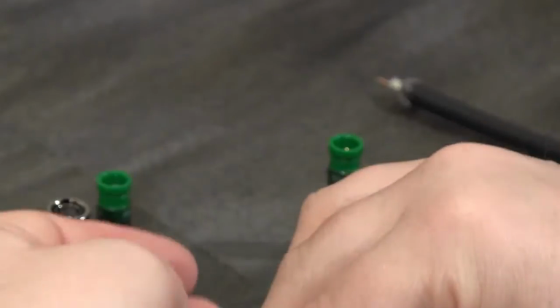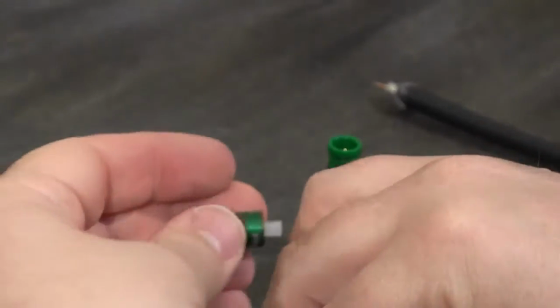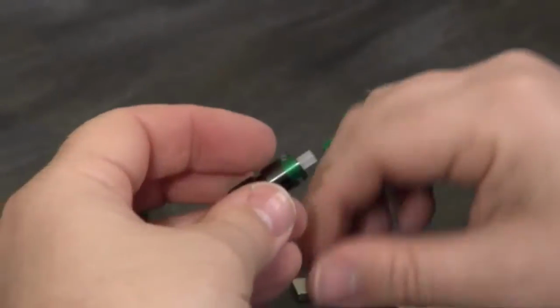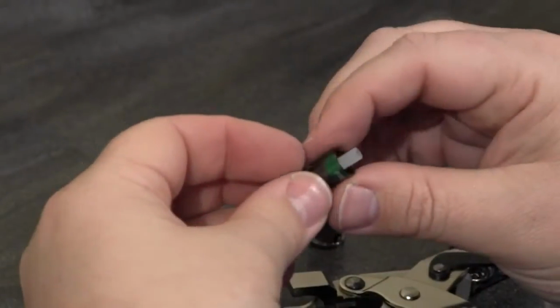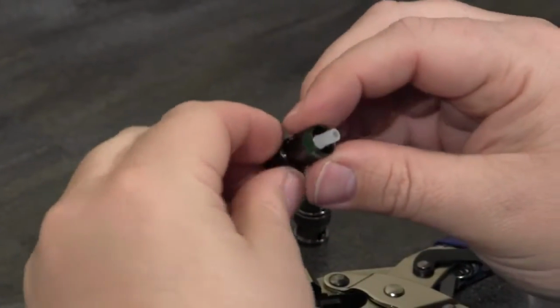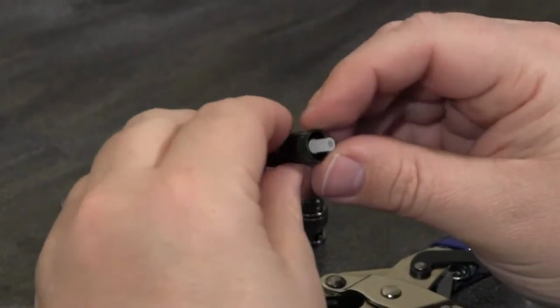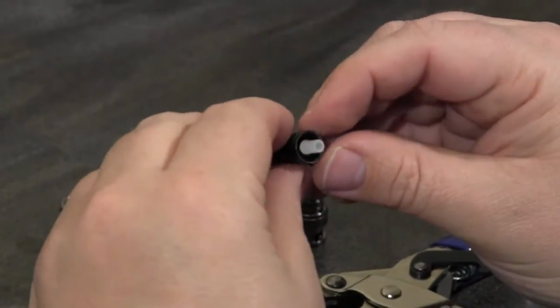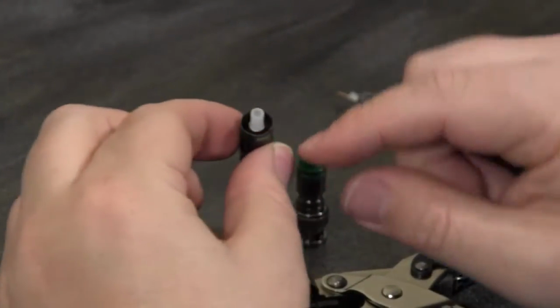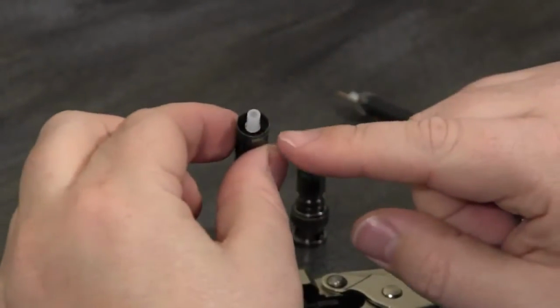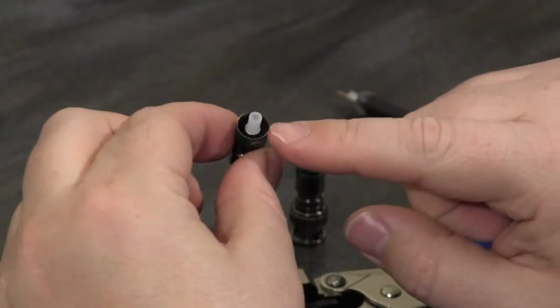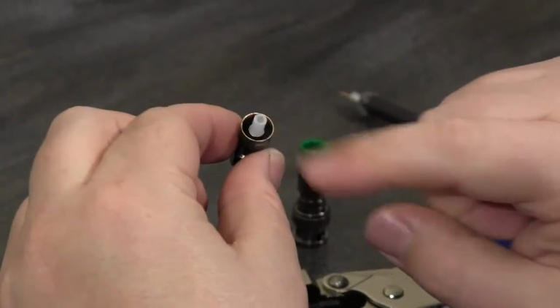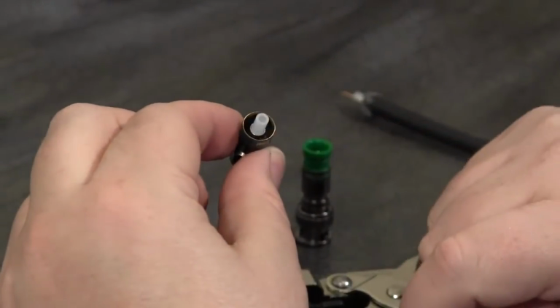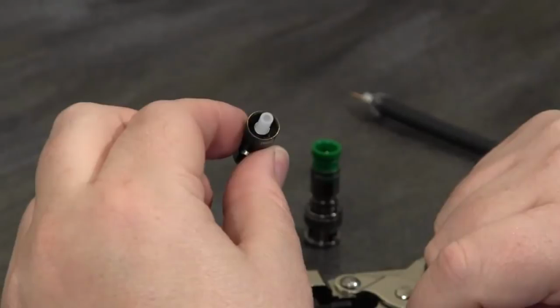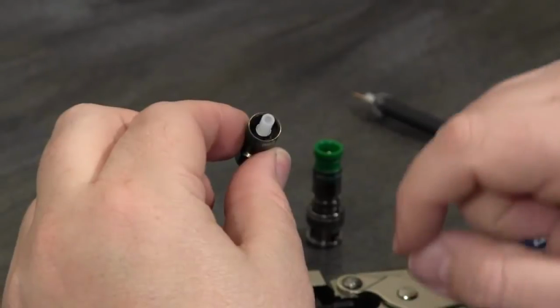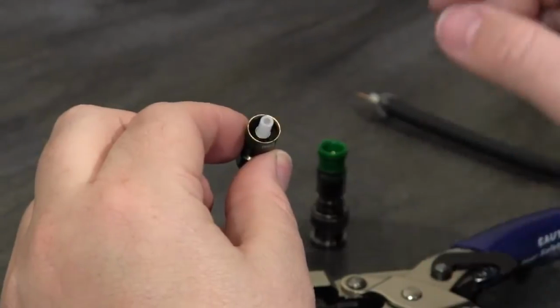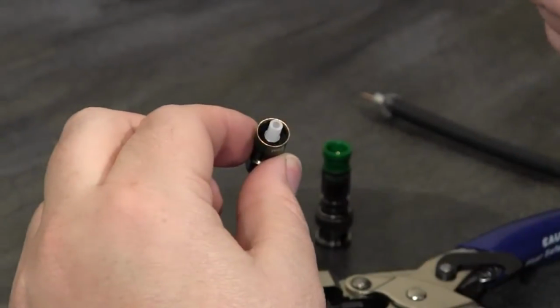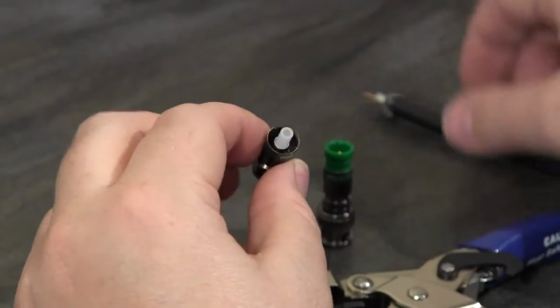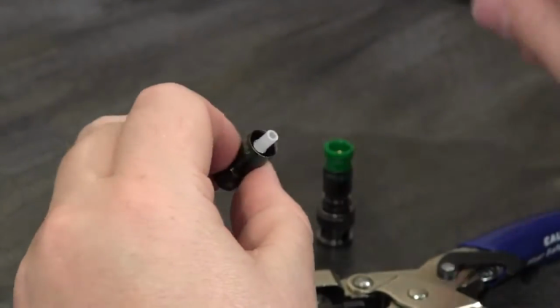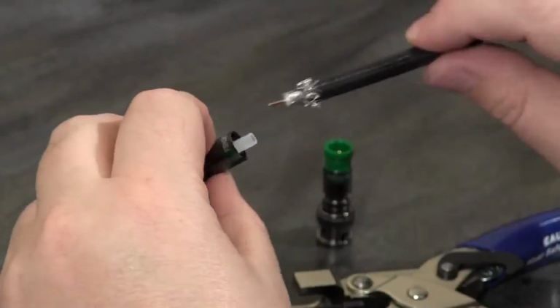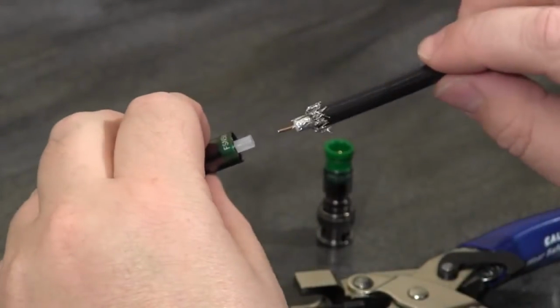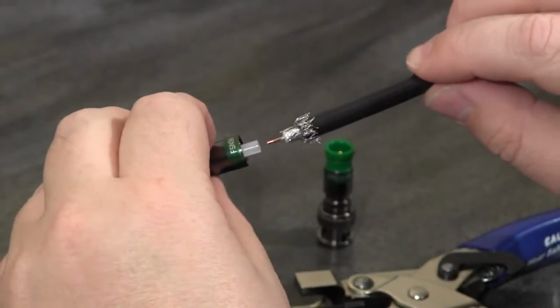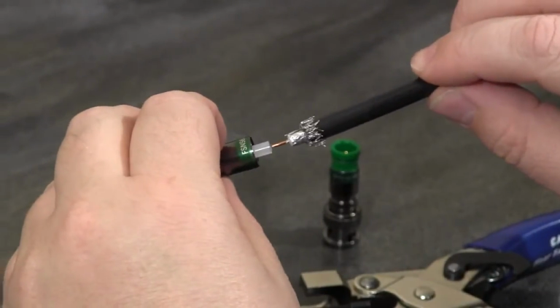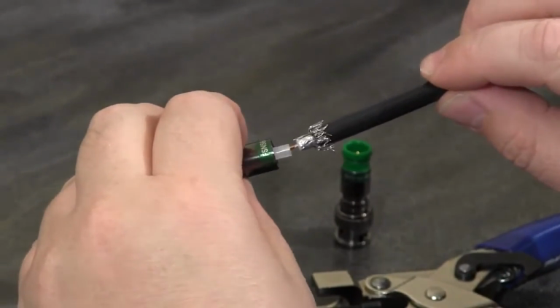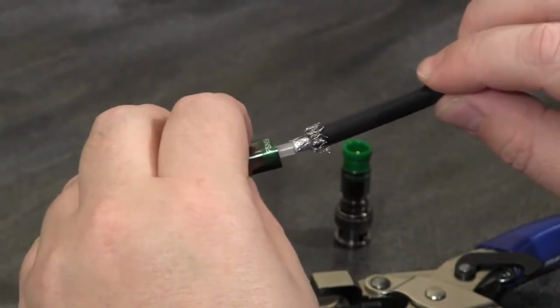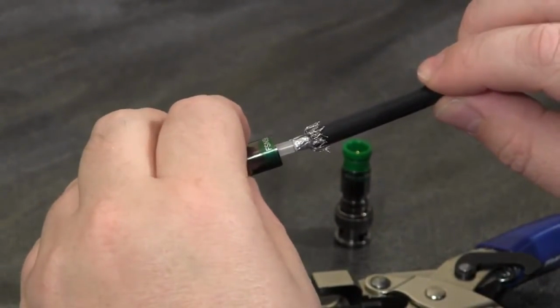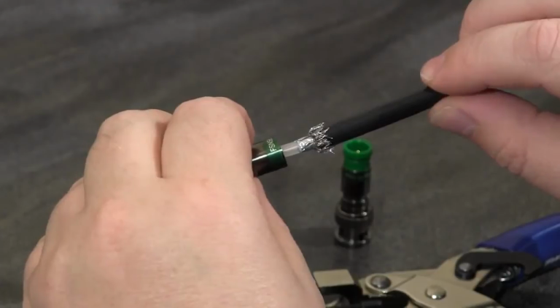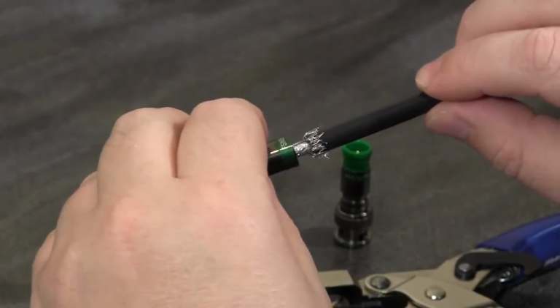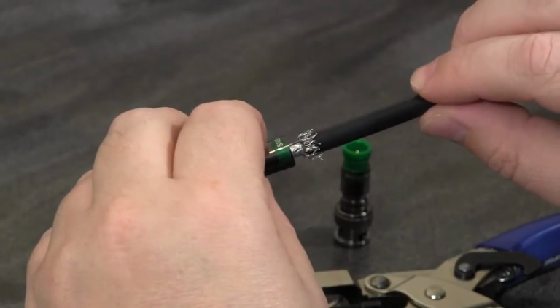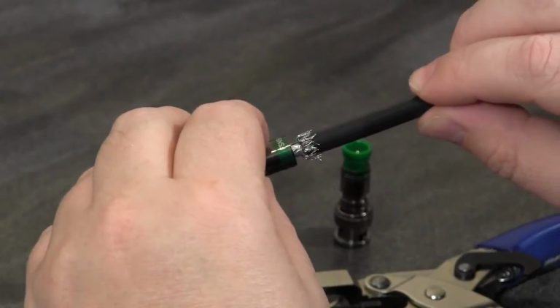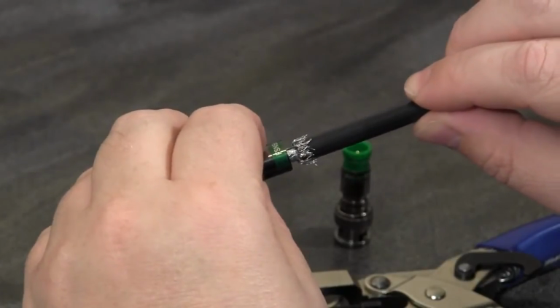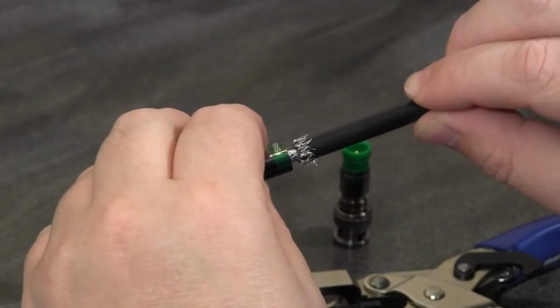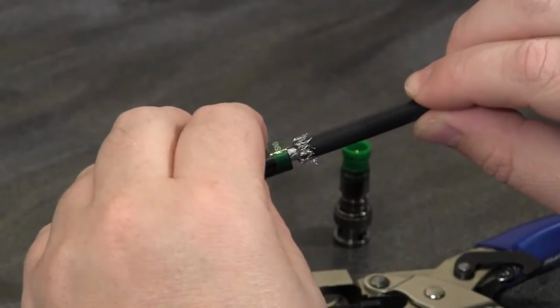One of the other features of the Pro S&S connectors is the plastic guide tube. That's designed to easily allow you to align the cable into the connector and push it all the way through.